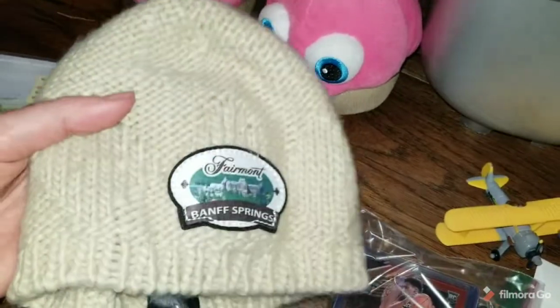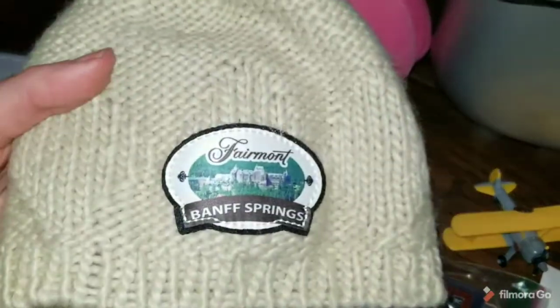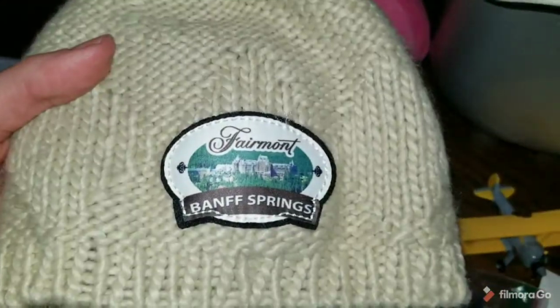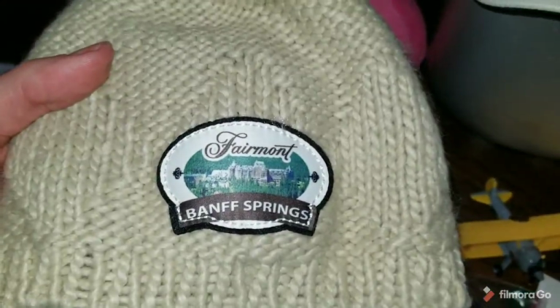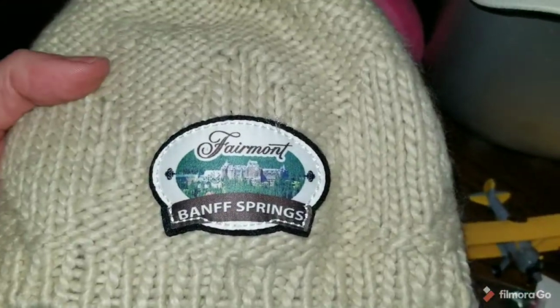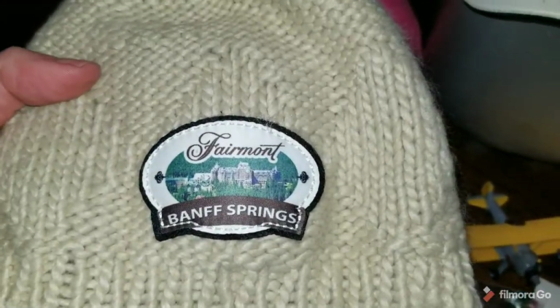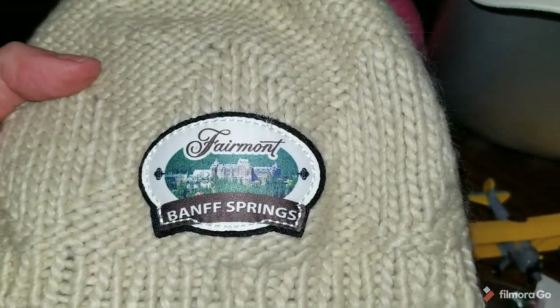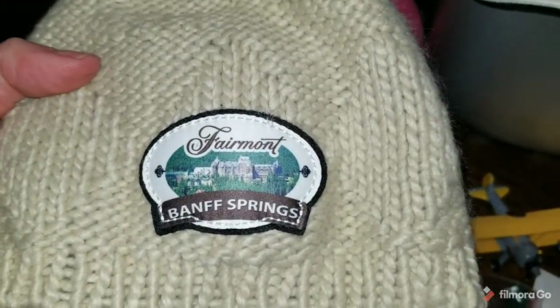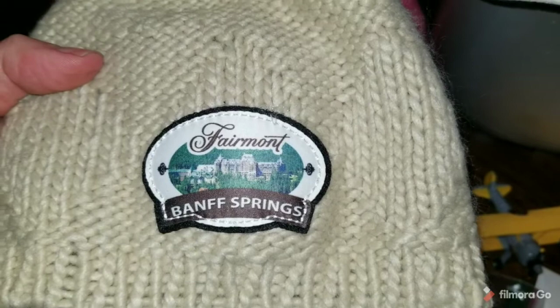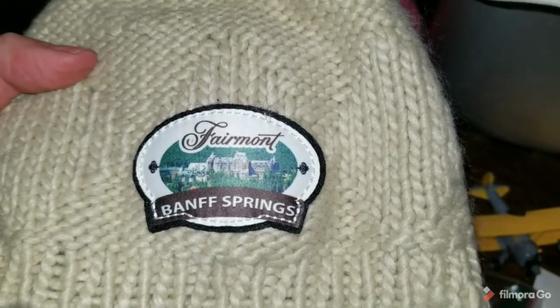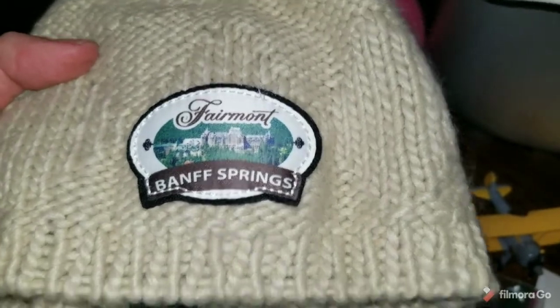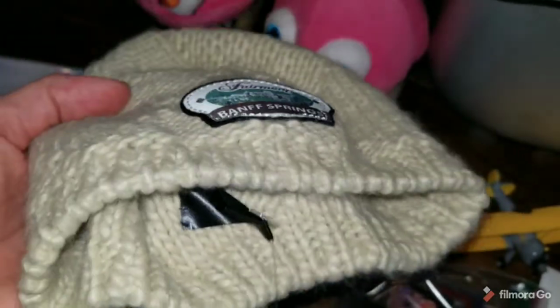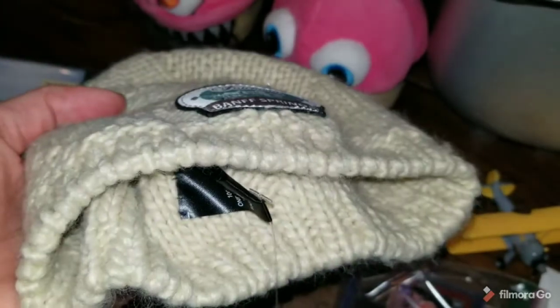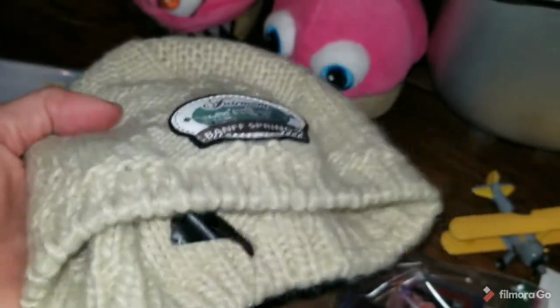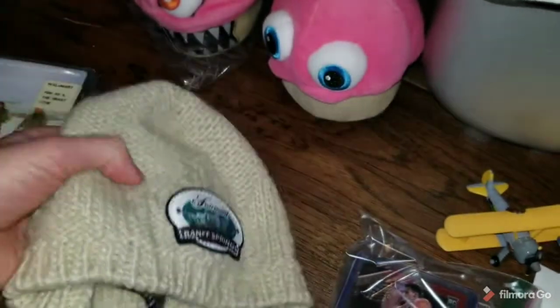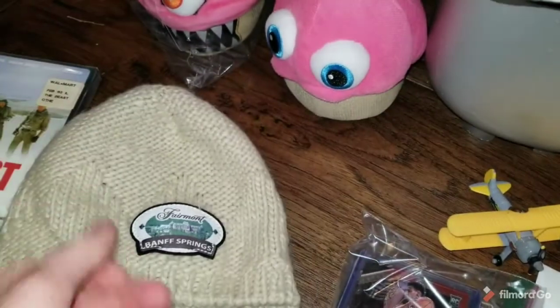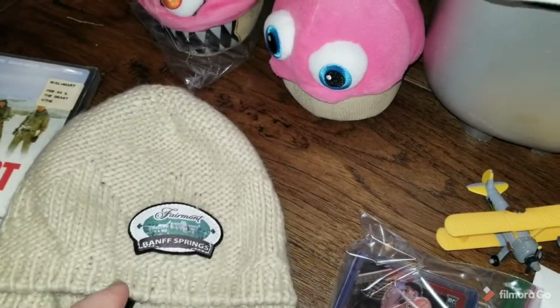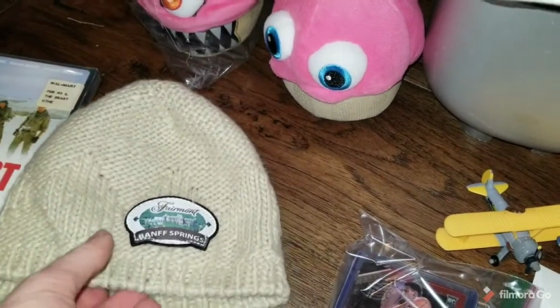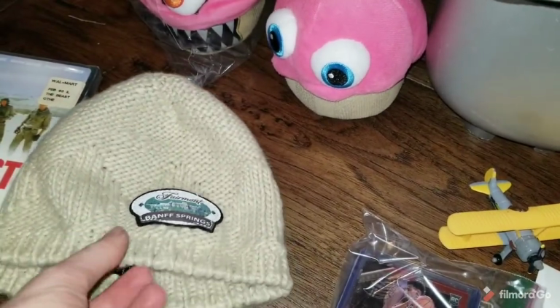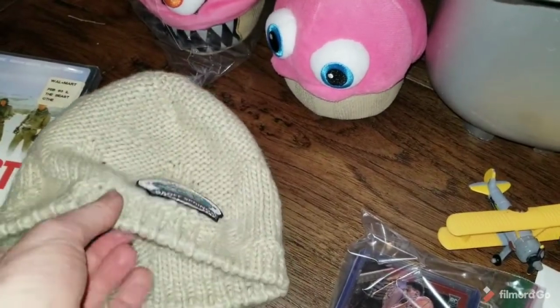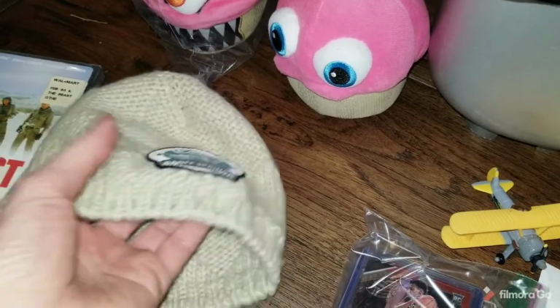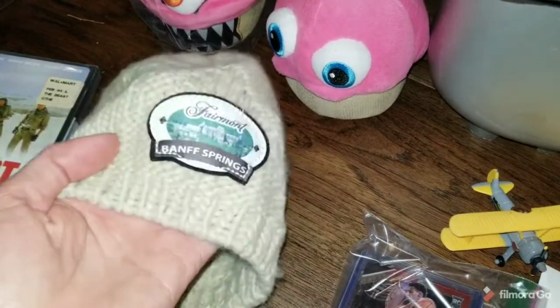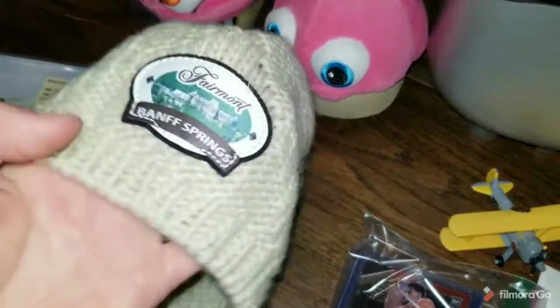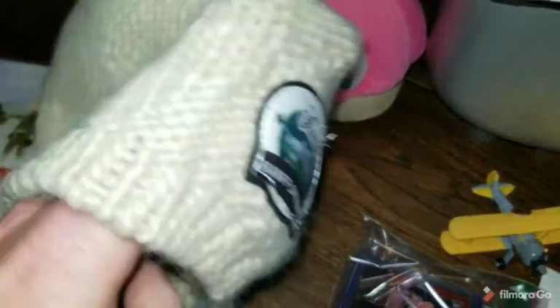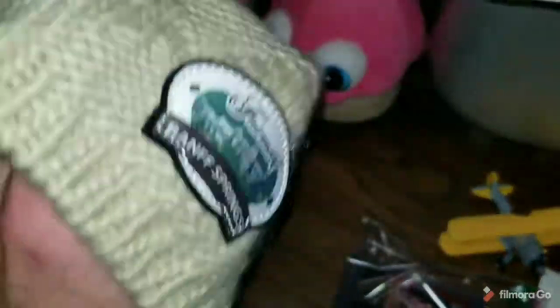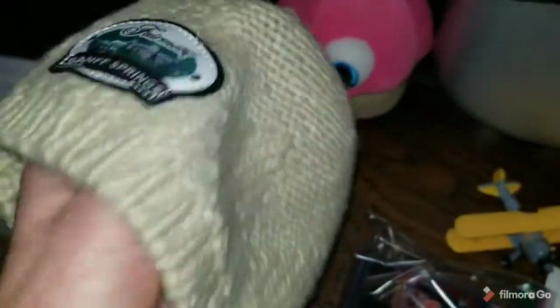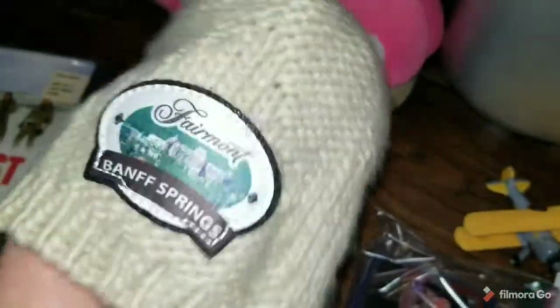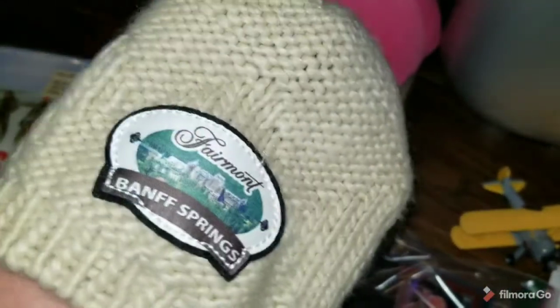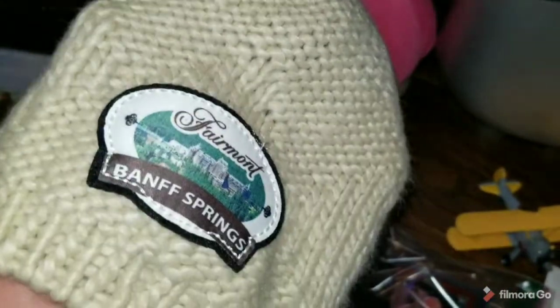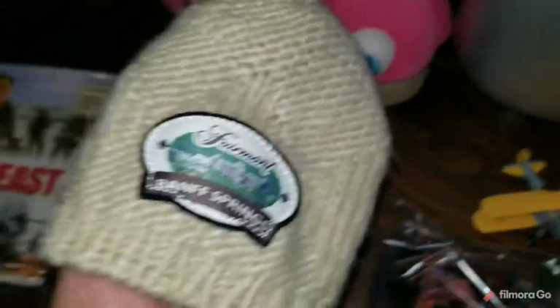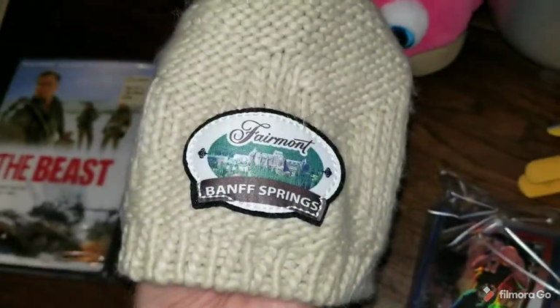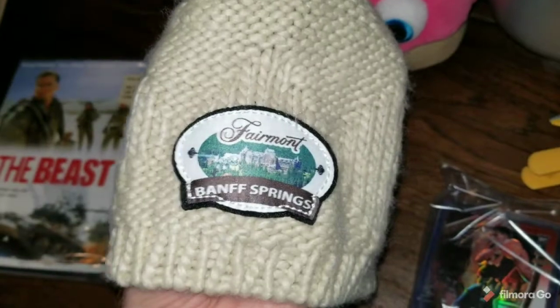This Banff Springs Fairmont beanie sold for $14, and it's actually going international shipping. I'm not sure what country it's going to, but it's interesting that someone would pay that and then pay the extra fees.